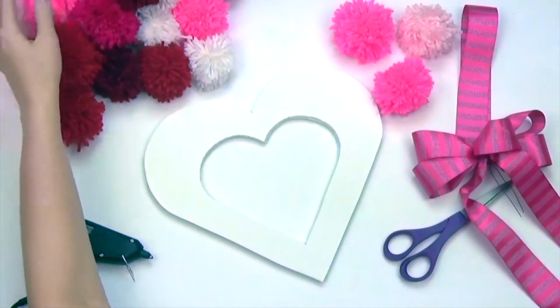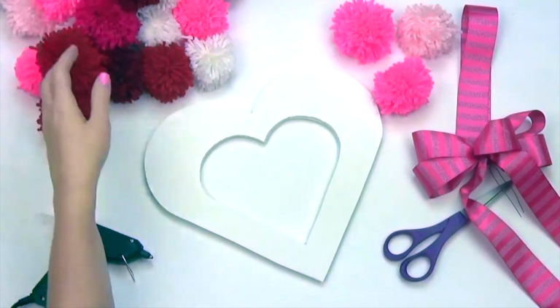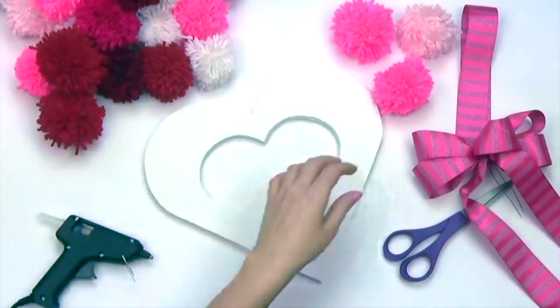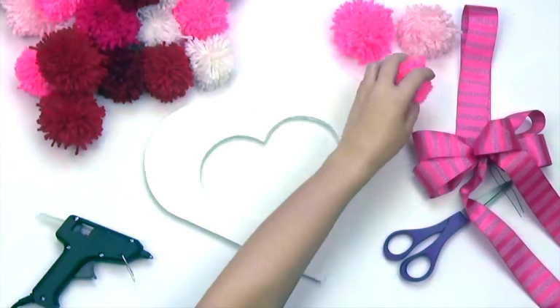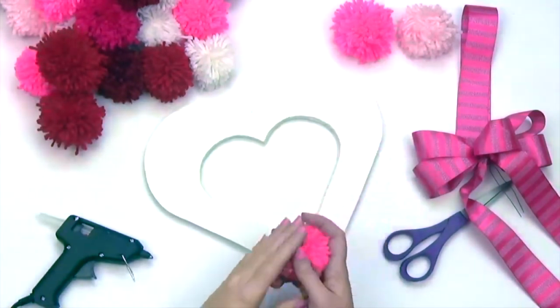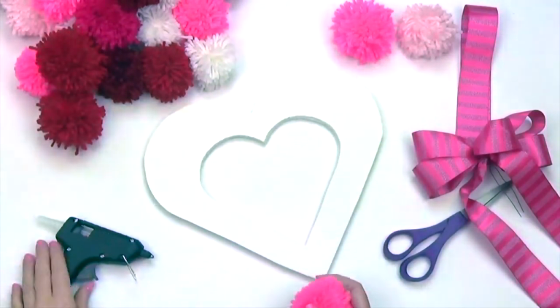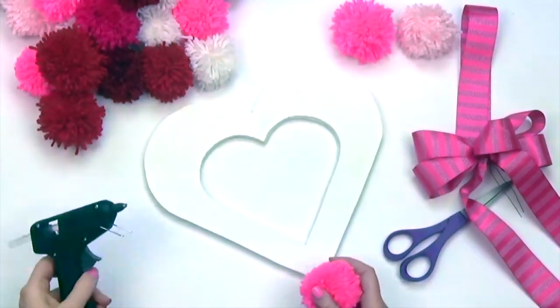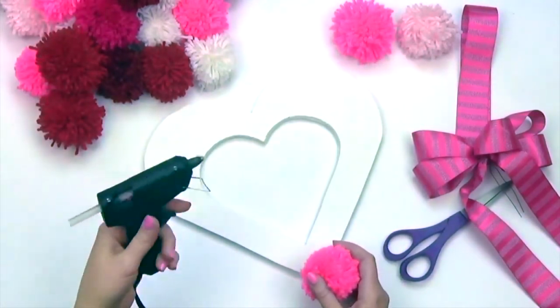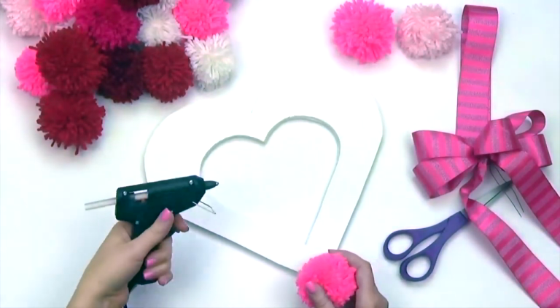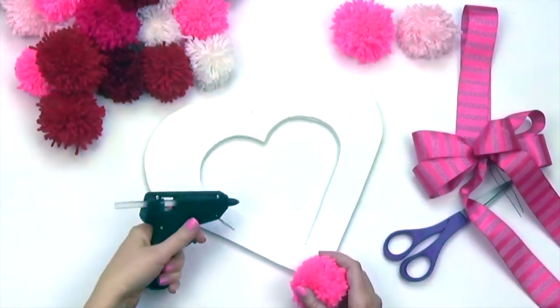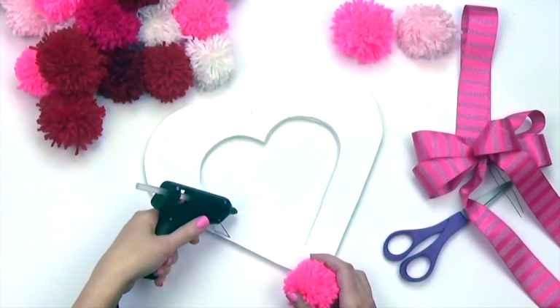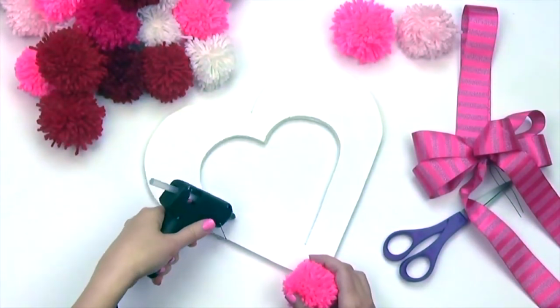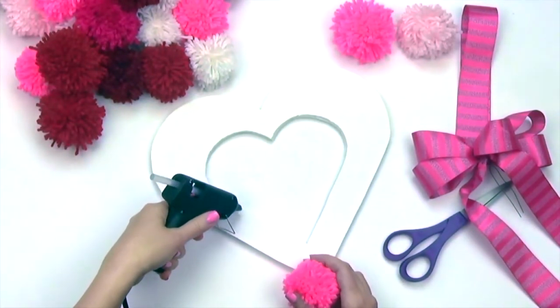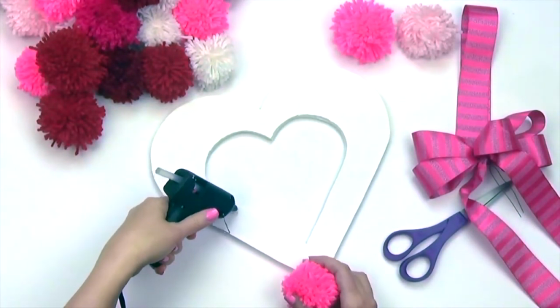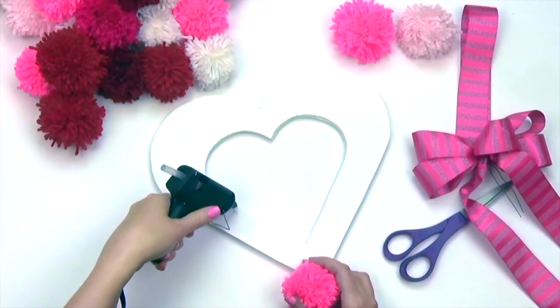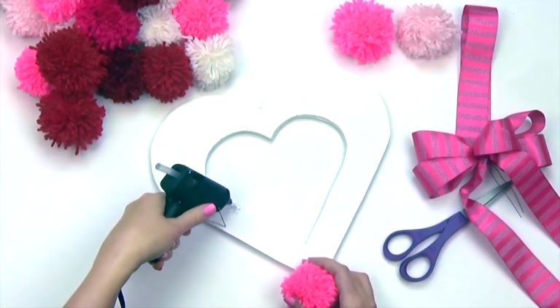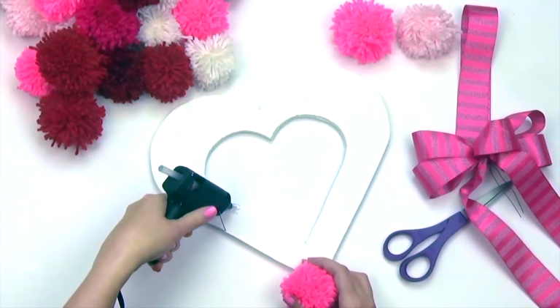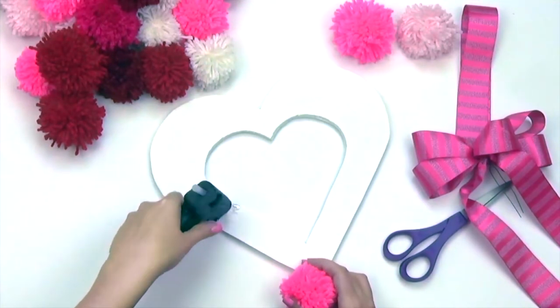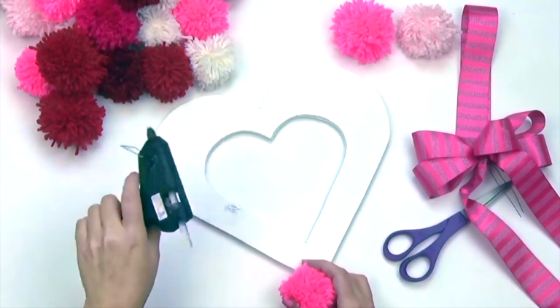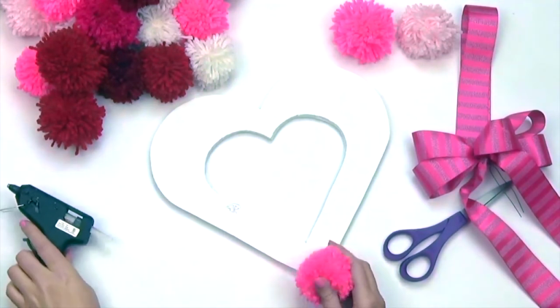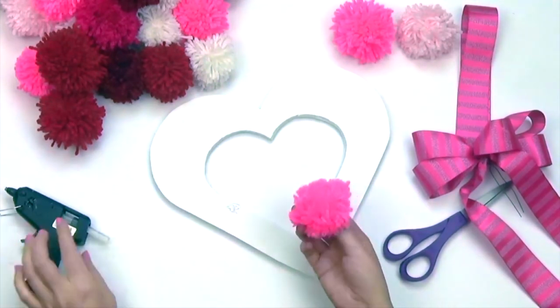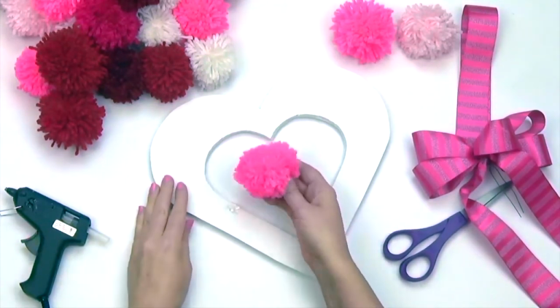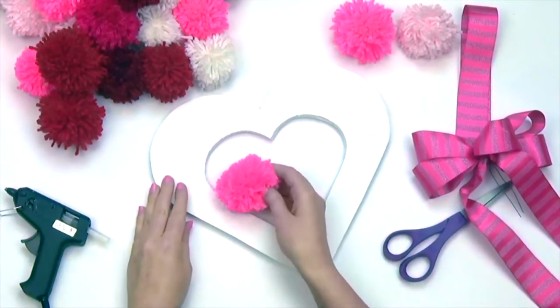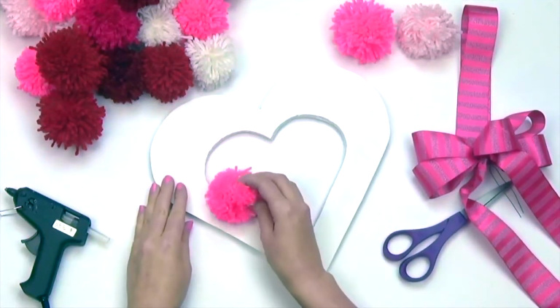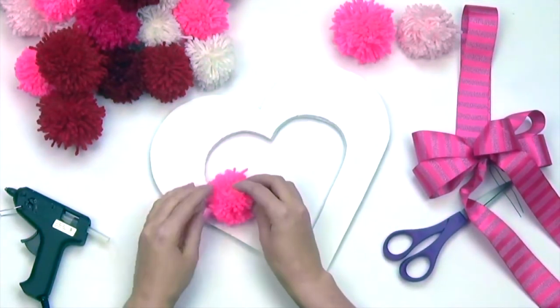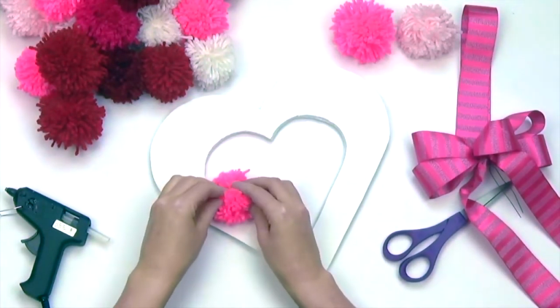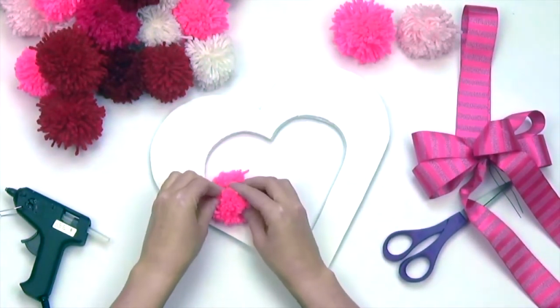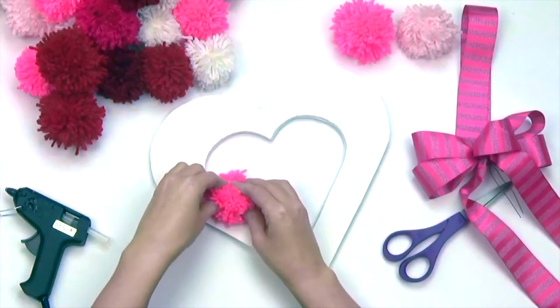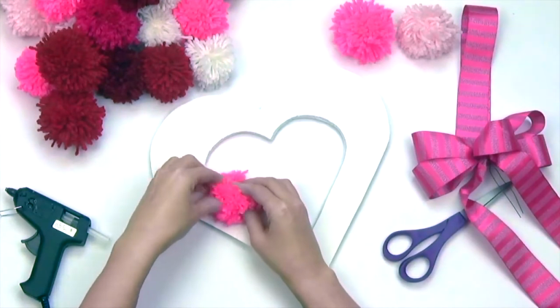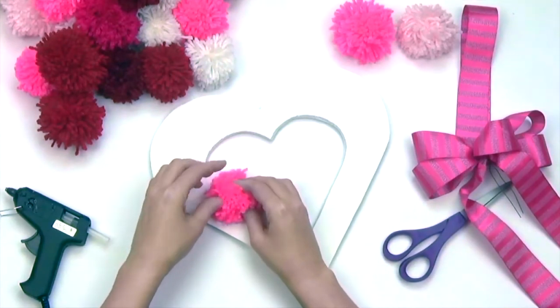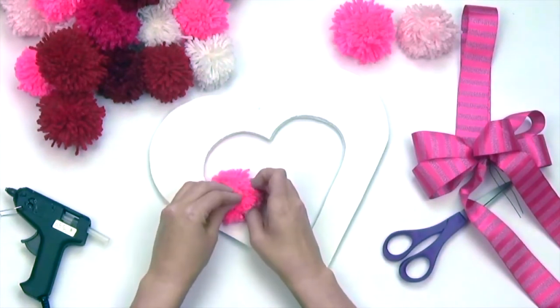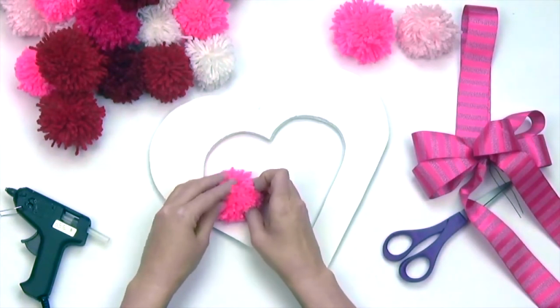Now let's assemble our heart. Hot glue your pom-poms to your heart template in a random pattern. We created a bunch of pom-poms in different colors, but you may want to use one color such as red and vary your pom-pom sizes.